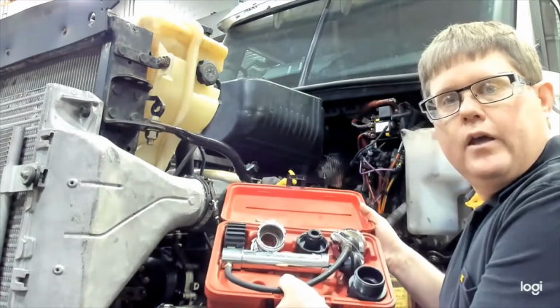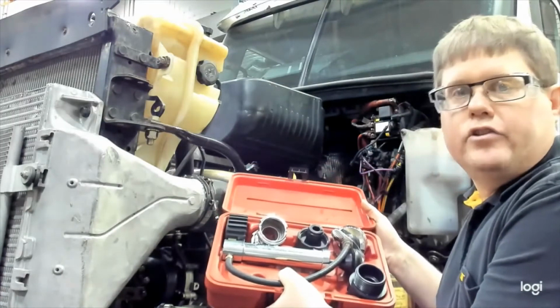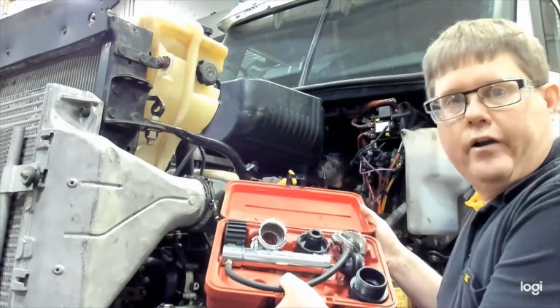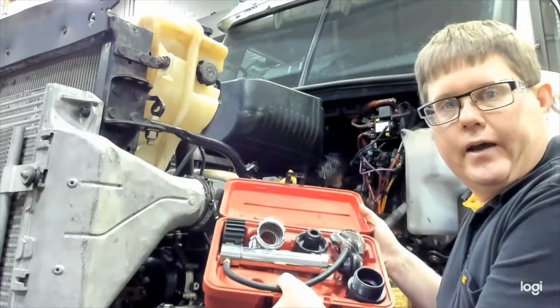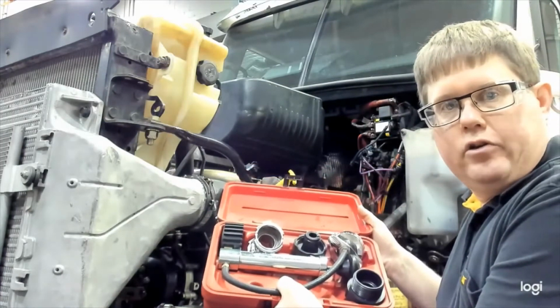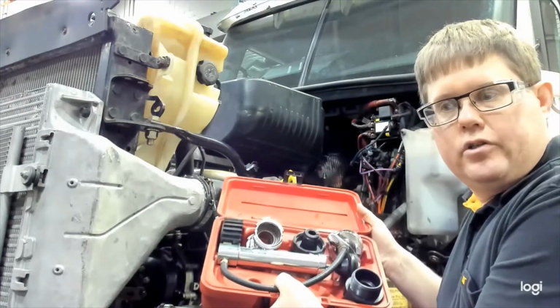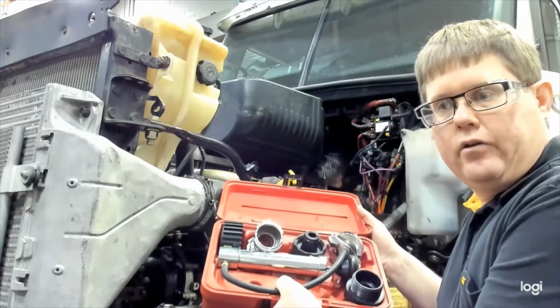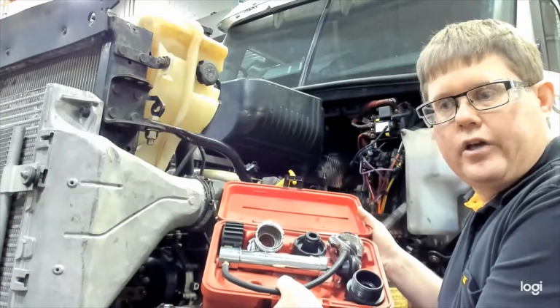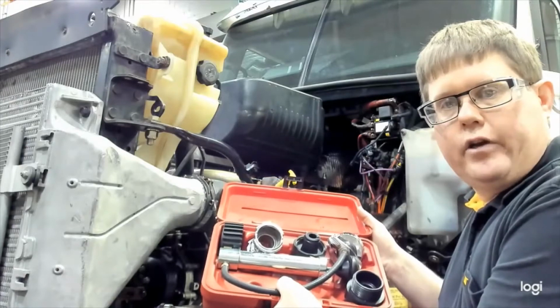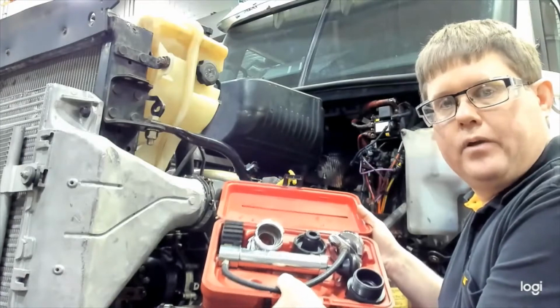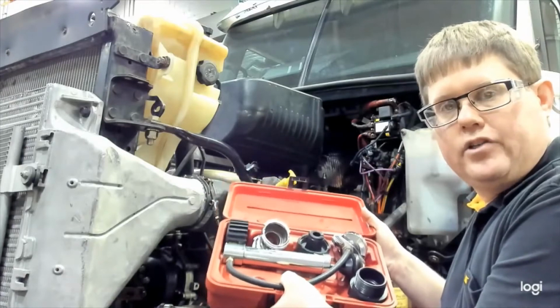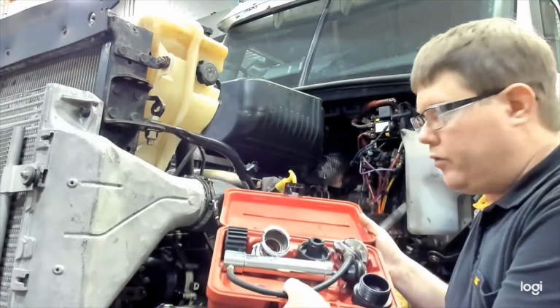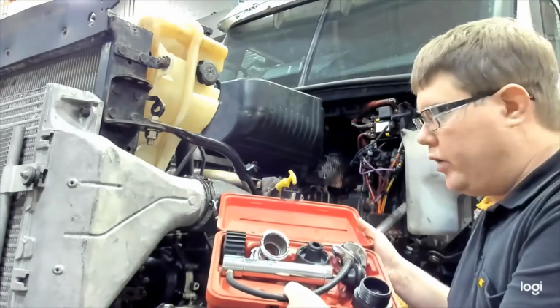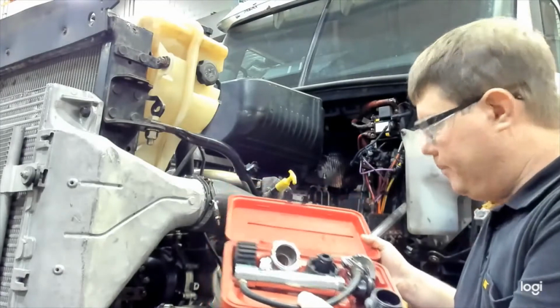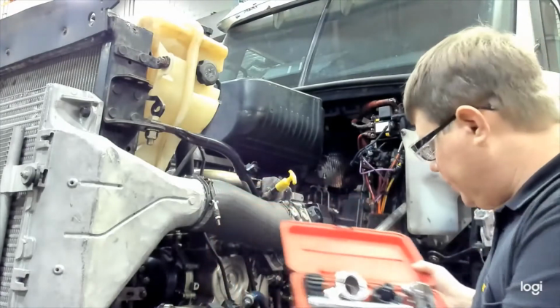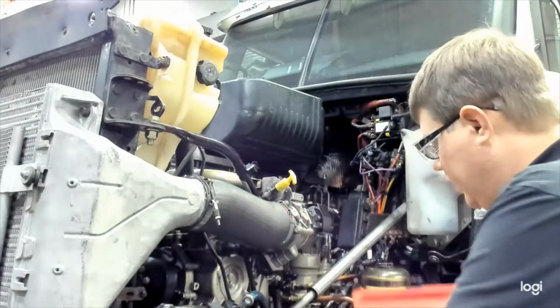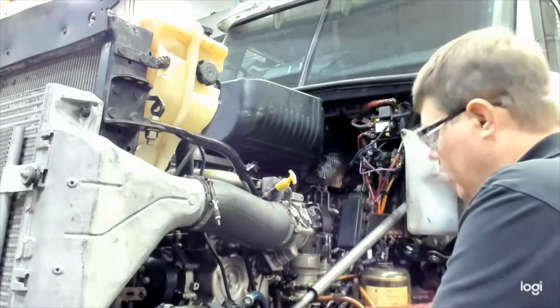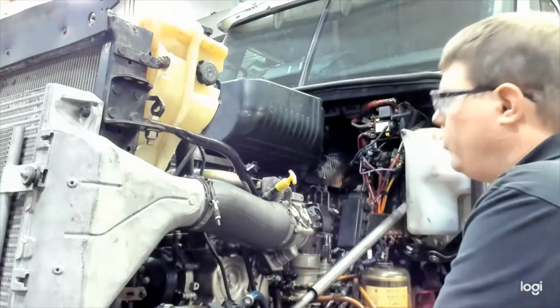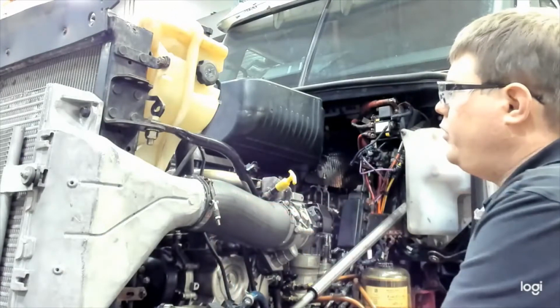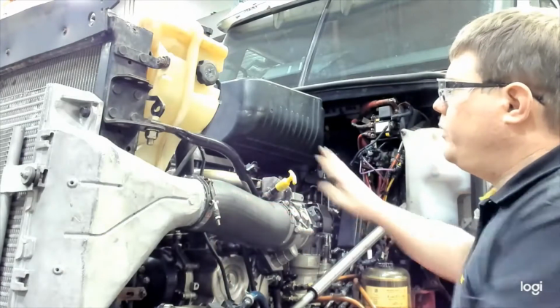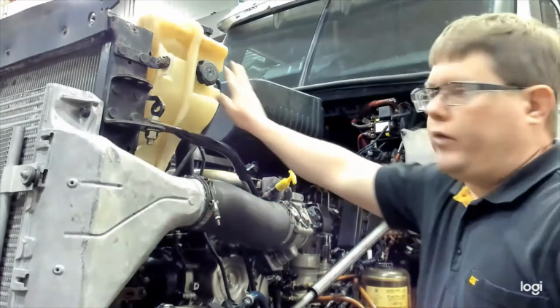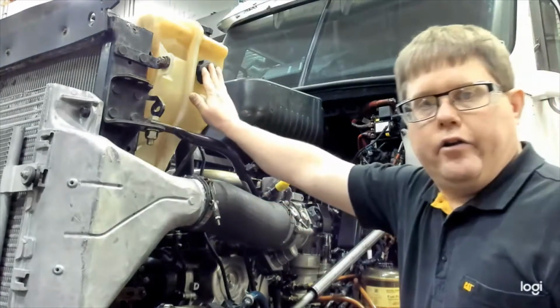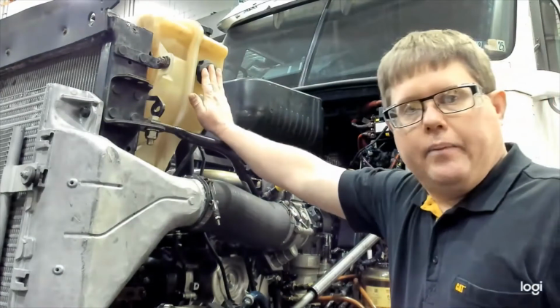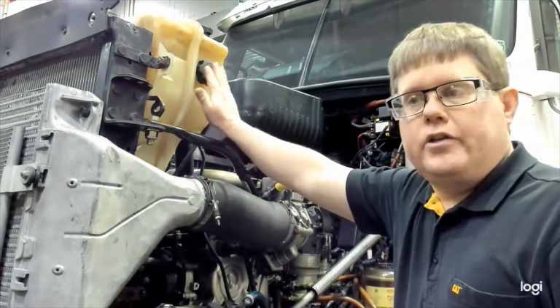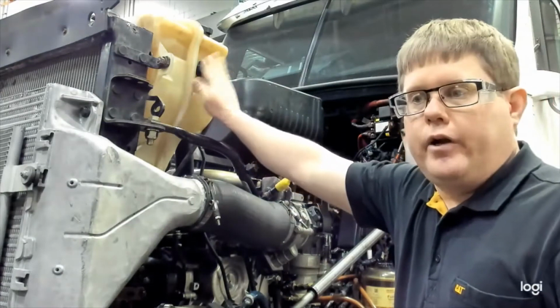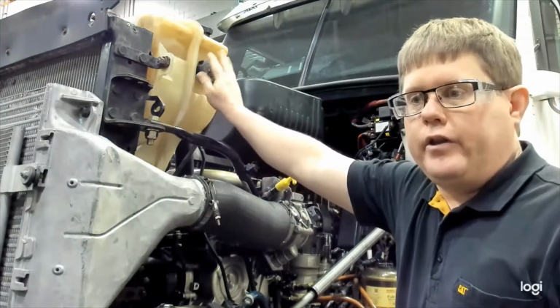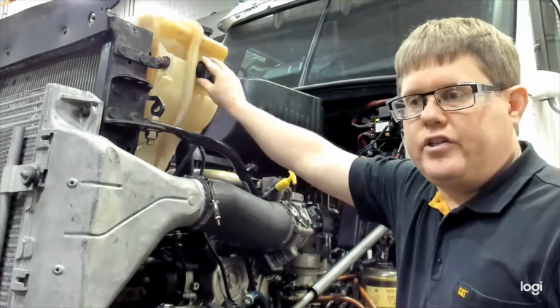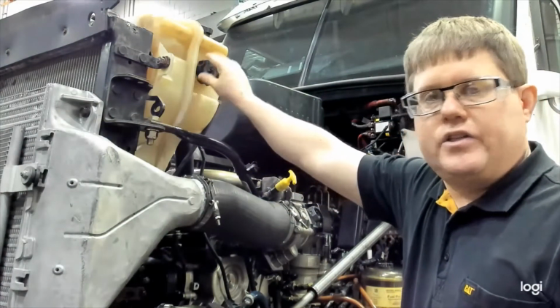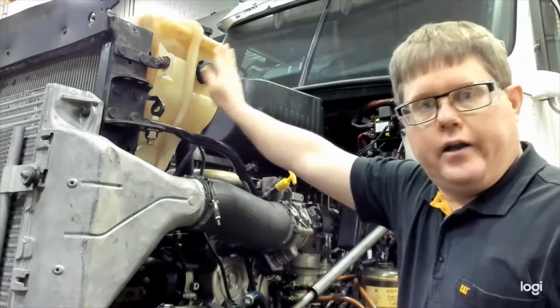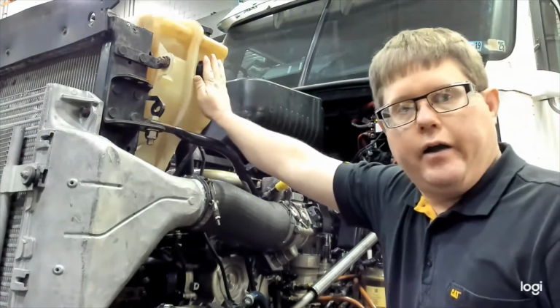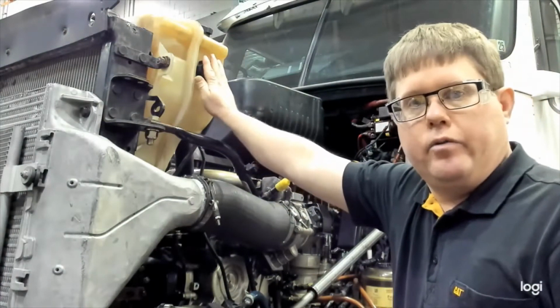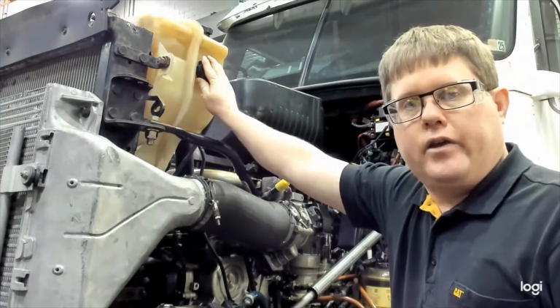There are various adapters depending on the style of your cap, so you need to select the right one. Whenever you go to remove a radiator cap, it is critical that the system is not hot when you remove the cap.